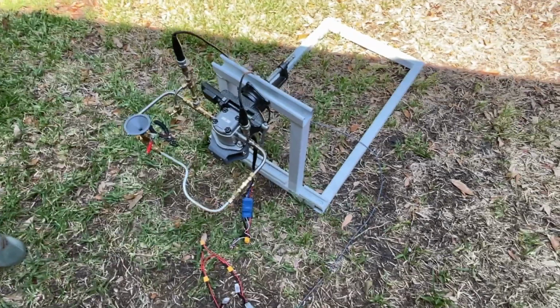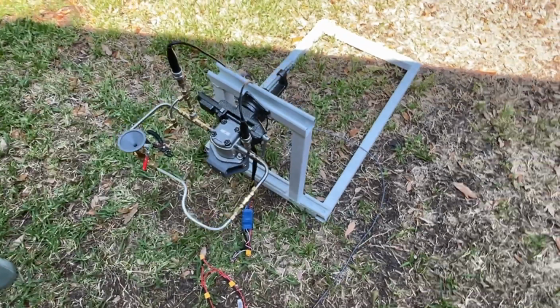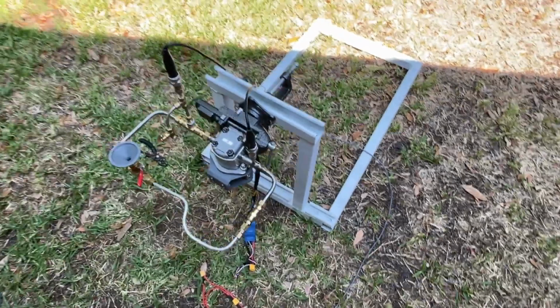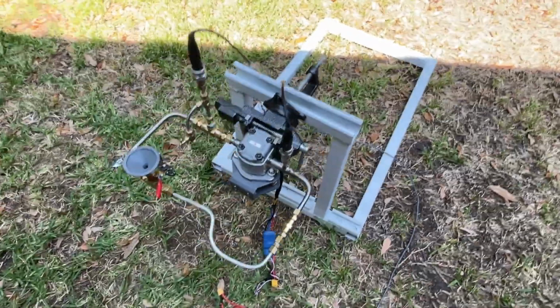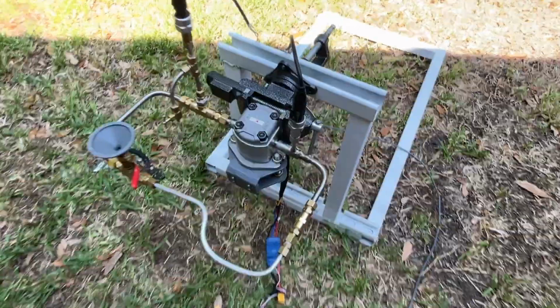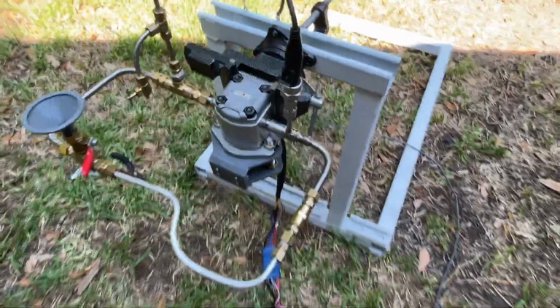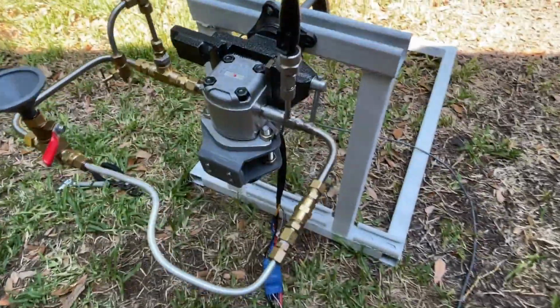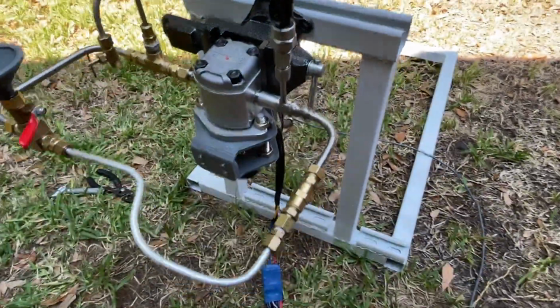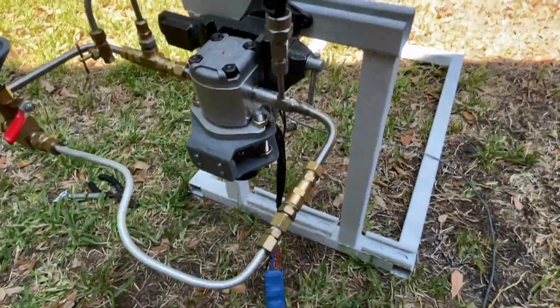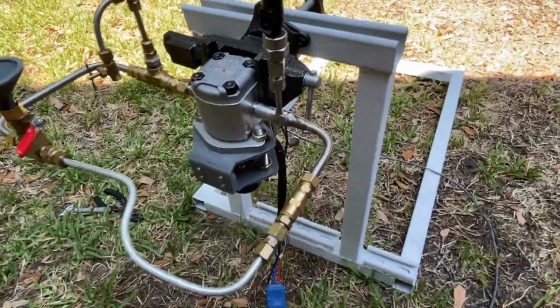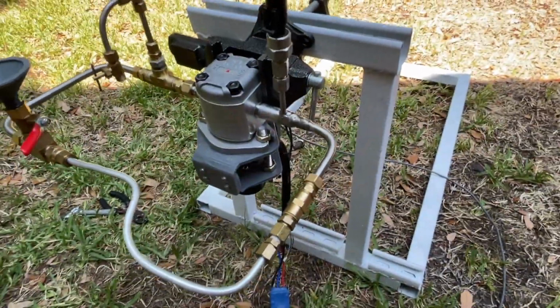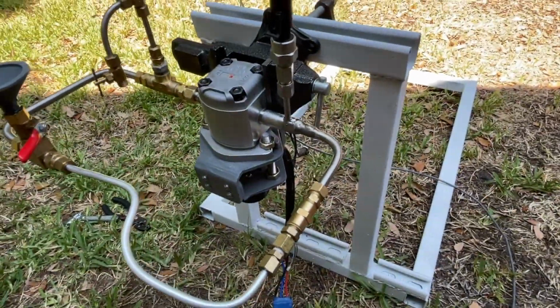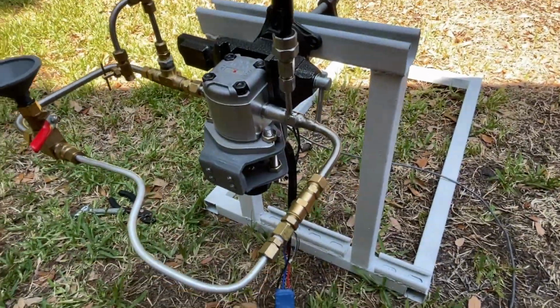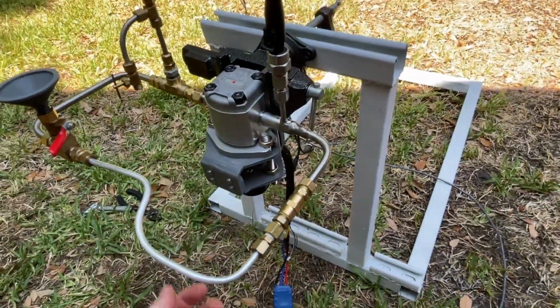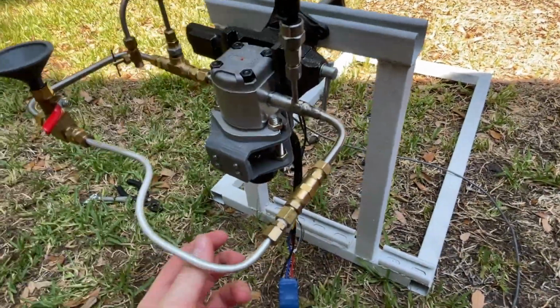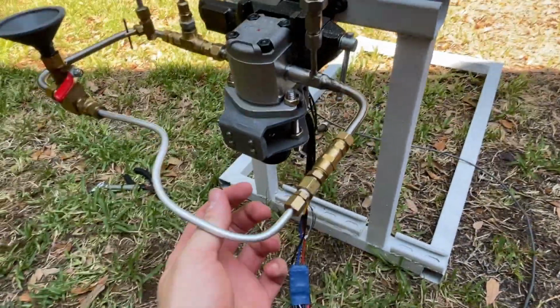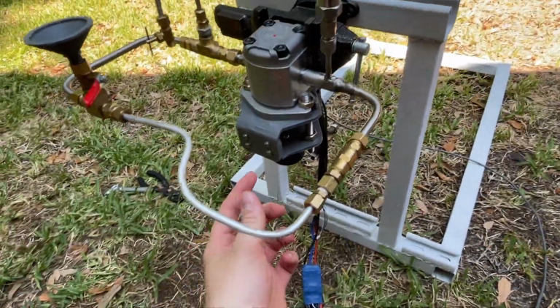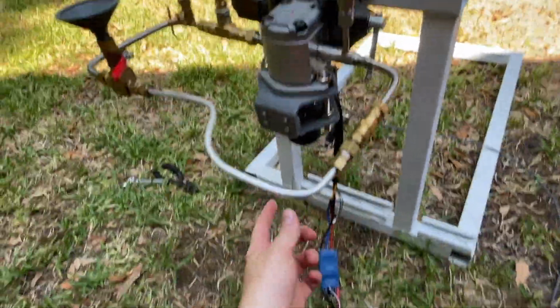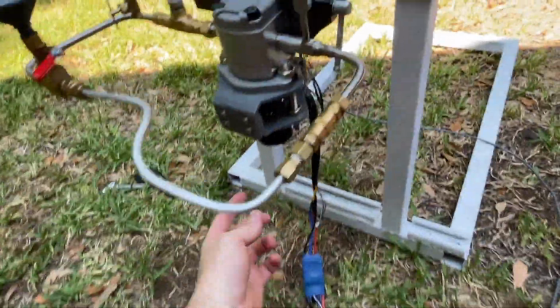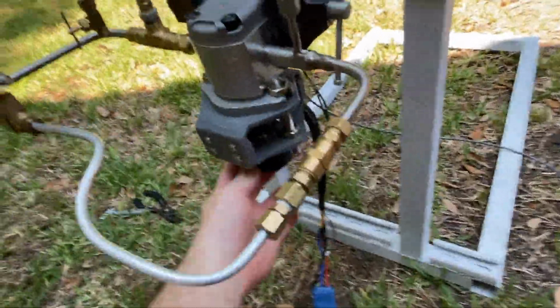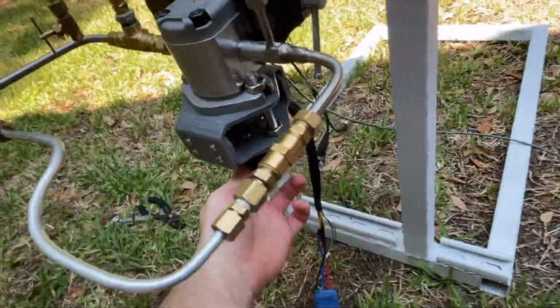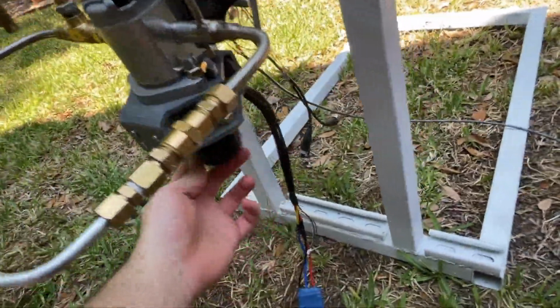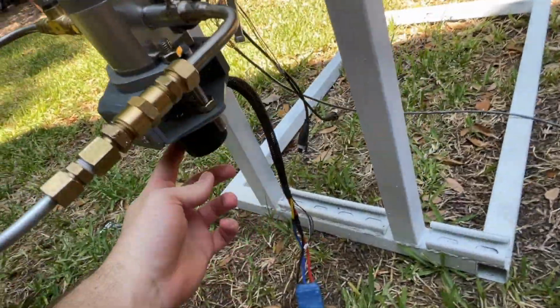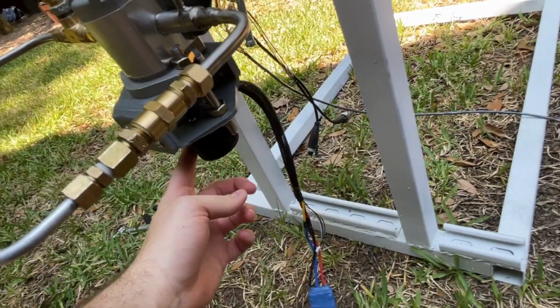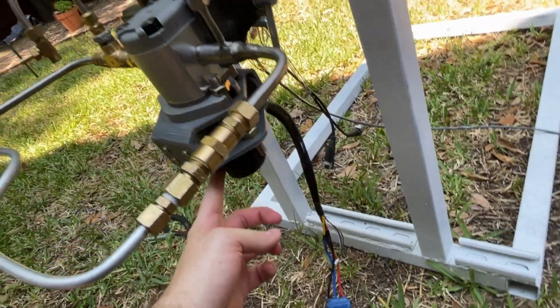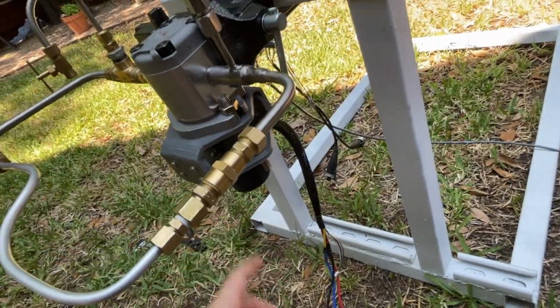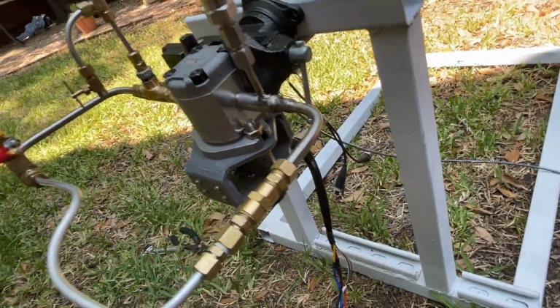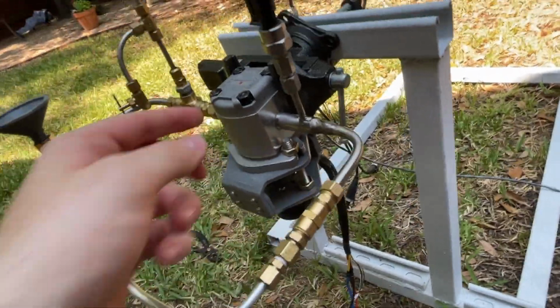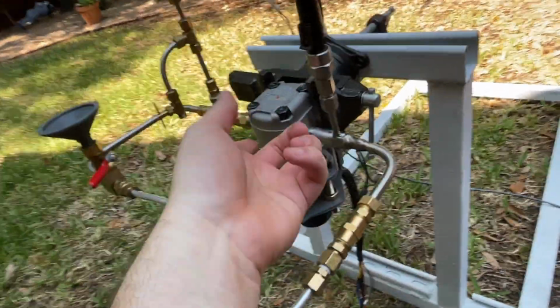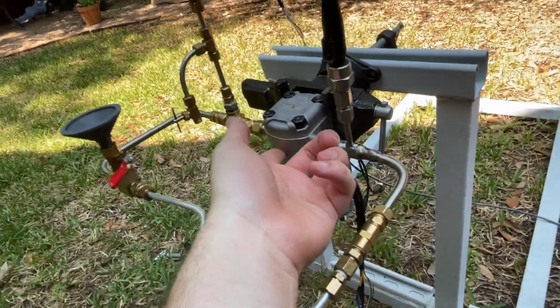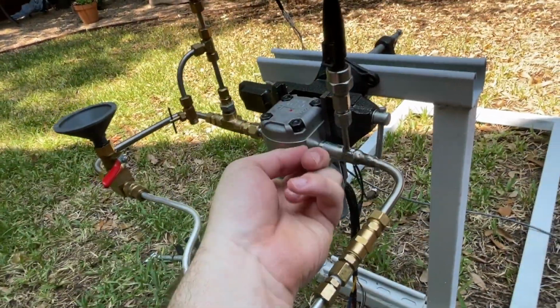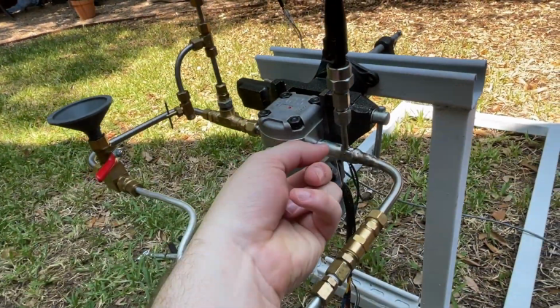All right, this is what I tested today. It's a fuel pump for Bandit. It's a brushless motor connected to a hydraulic gear pump.